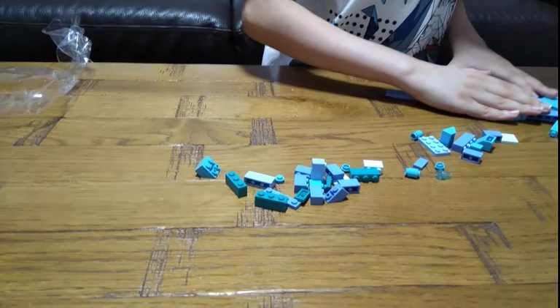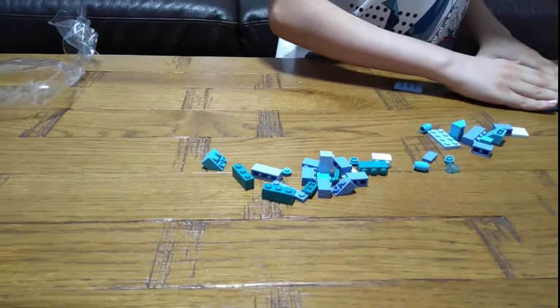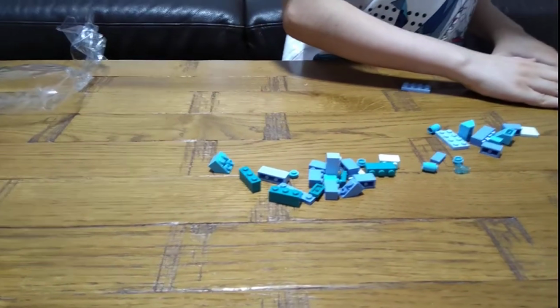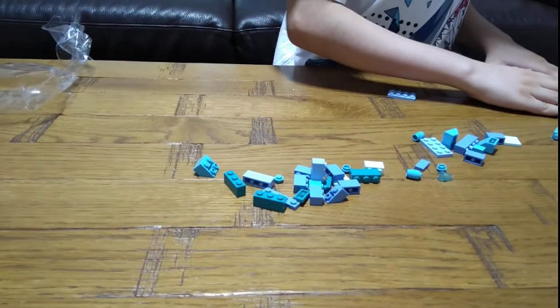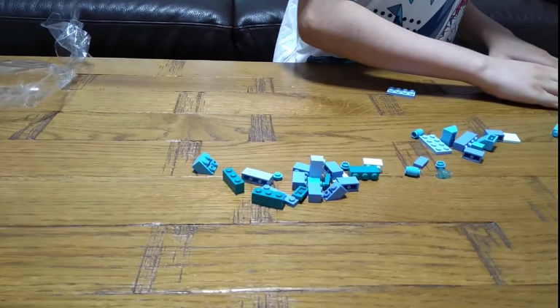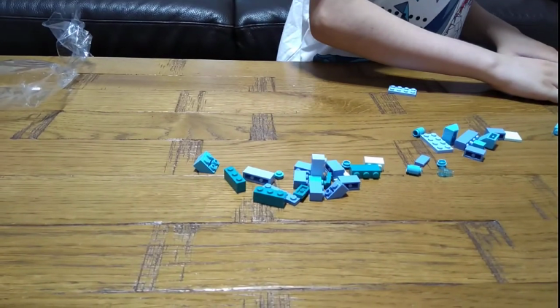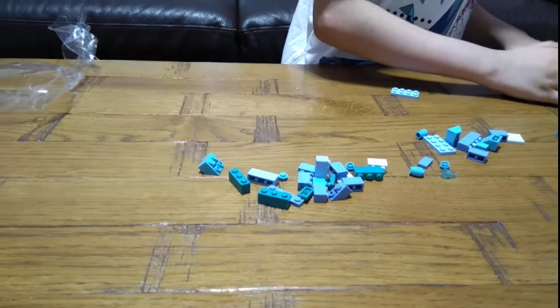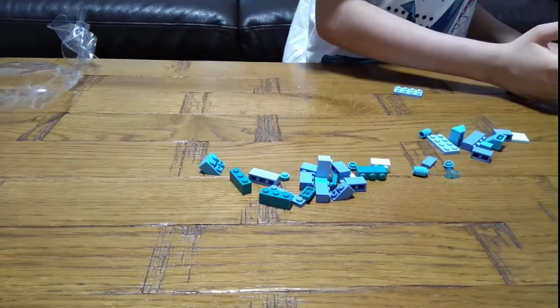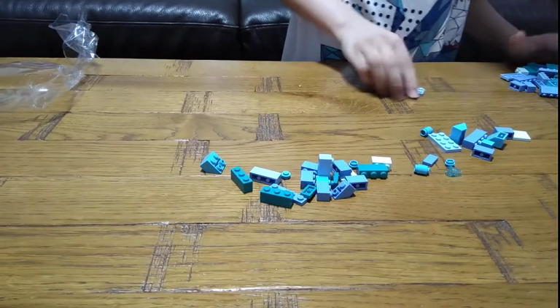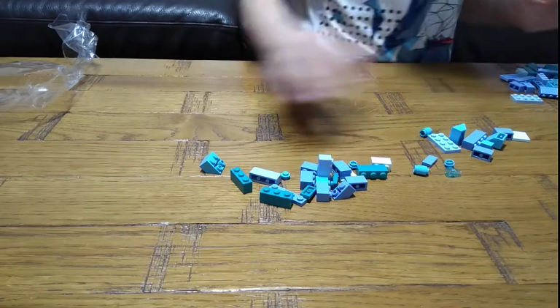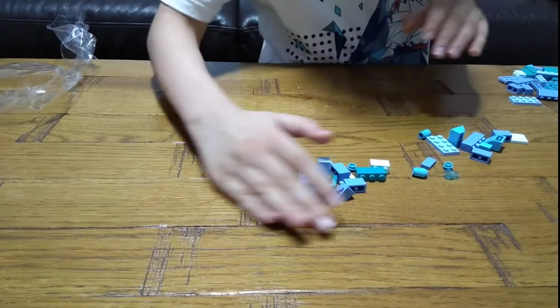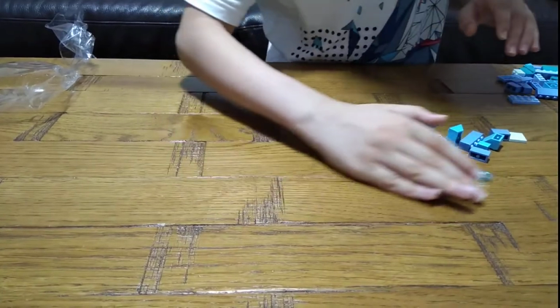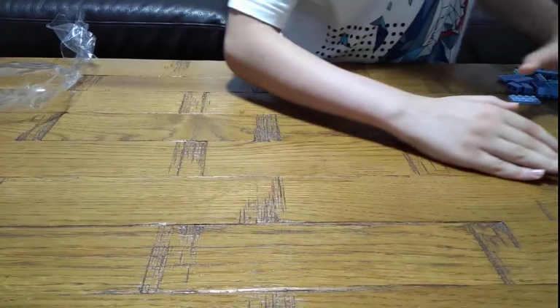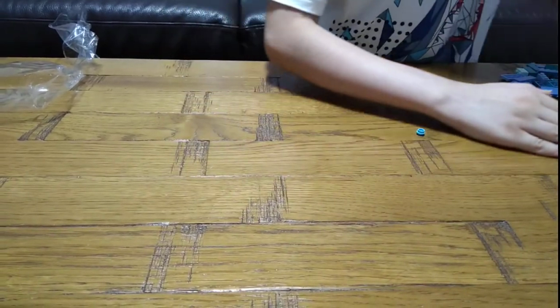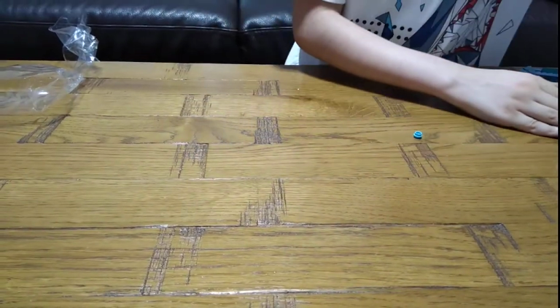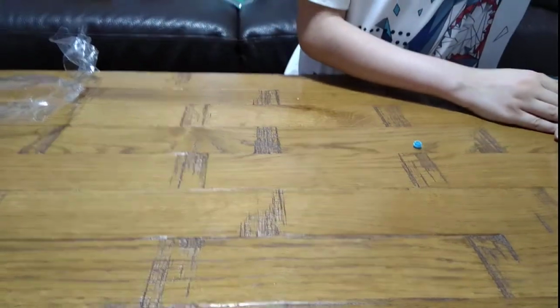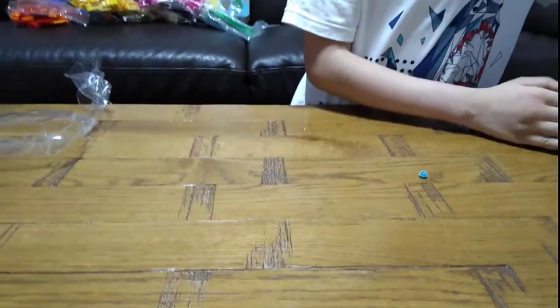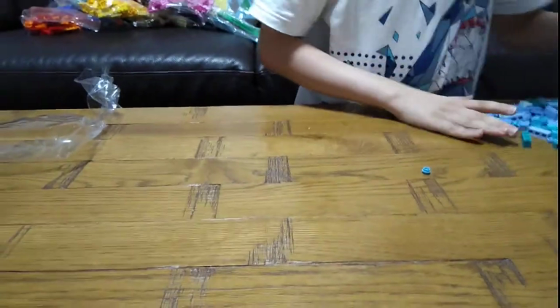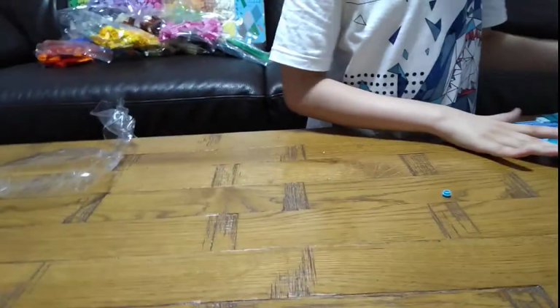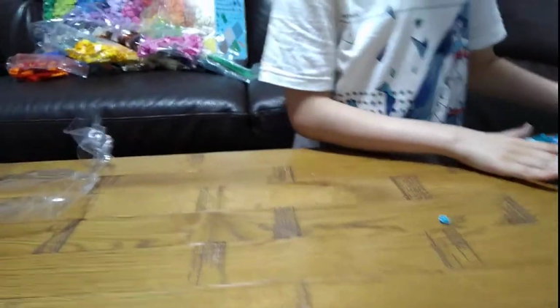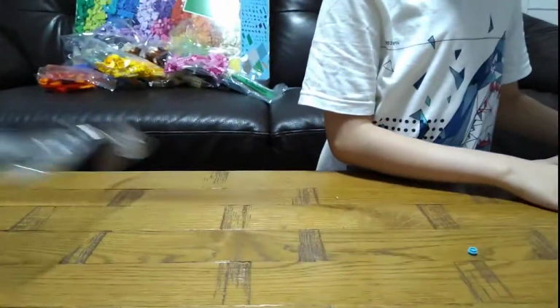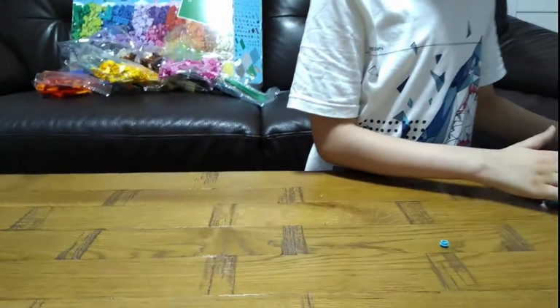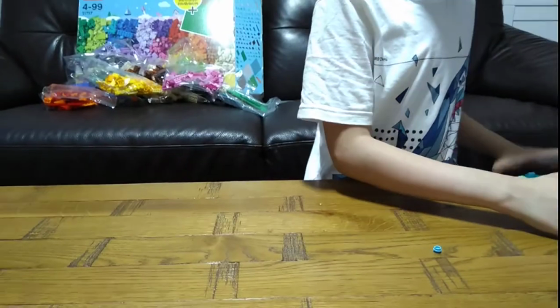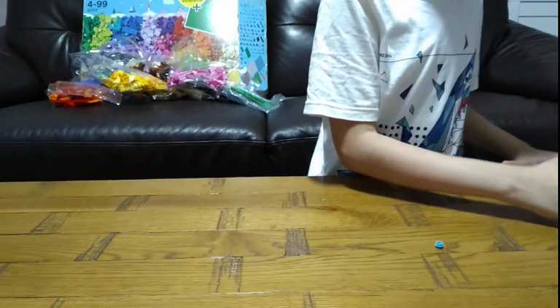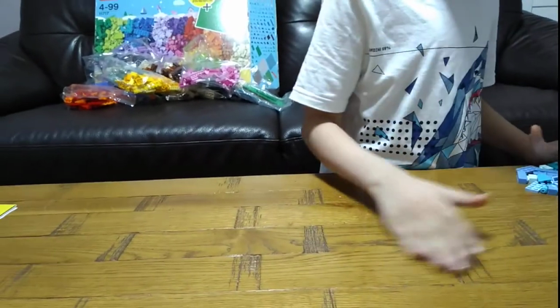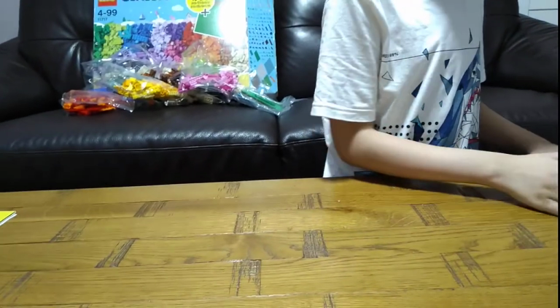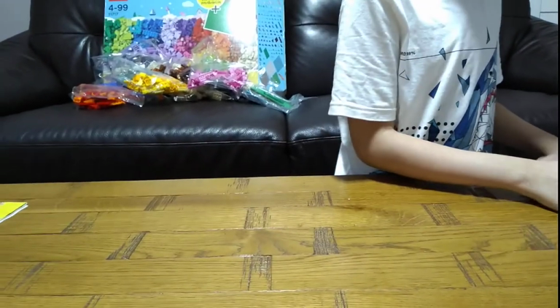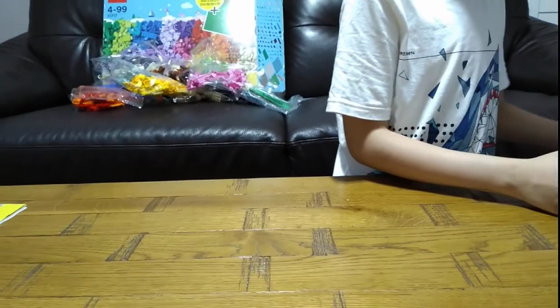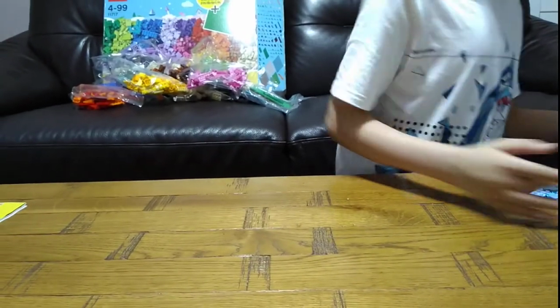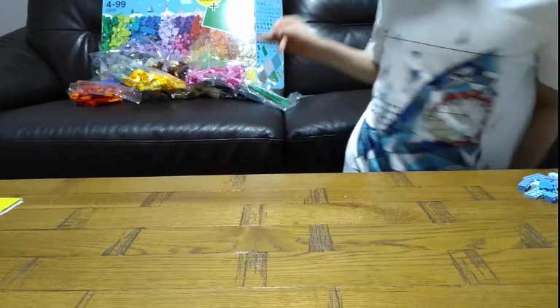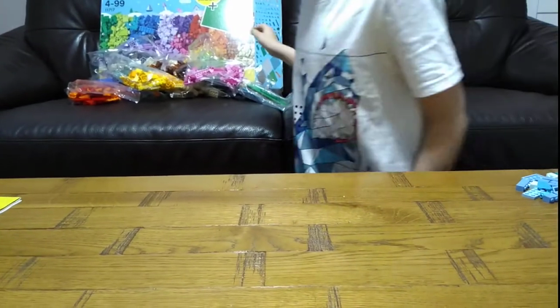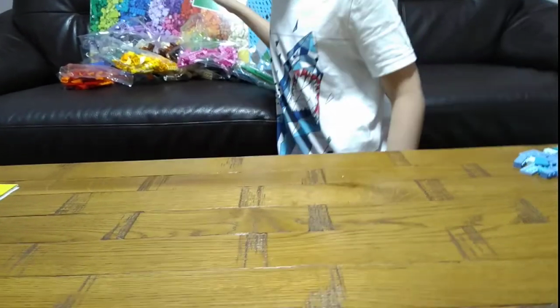I'll put it to one side for now. Okay, next bag.